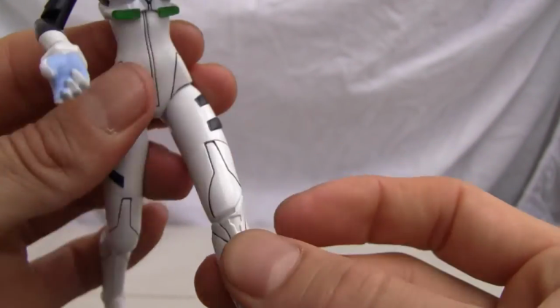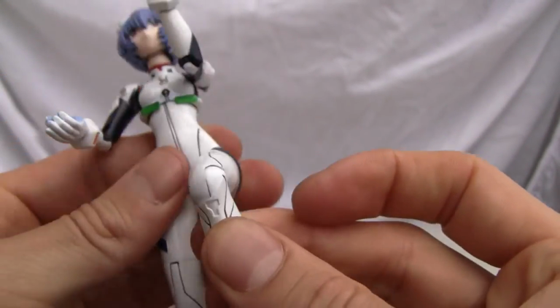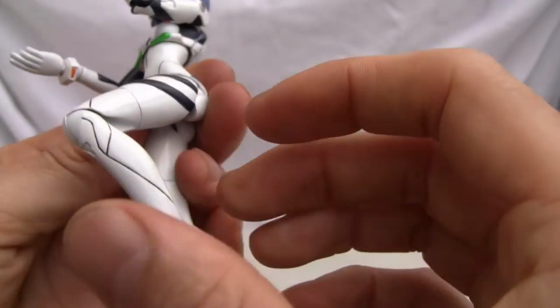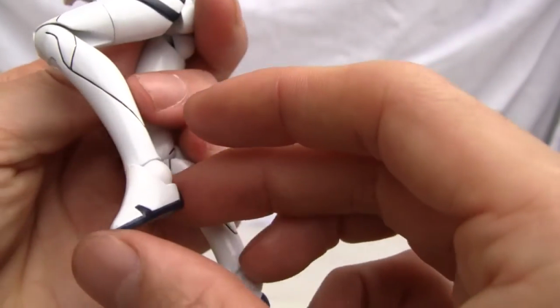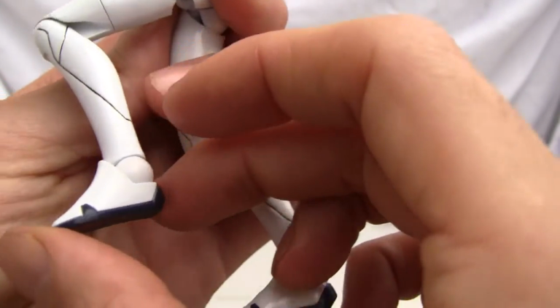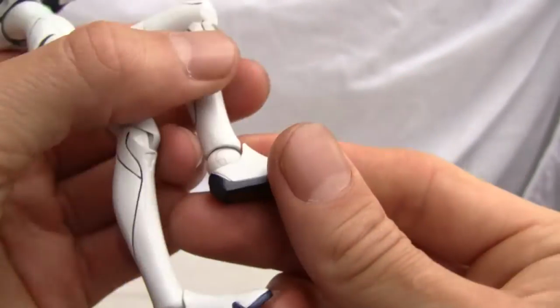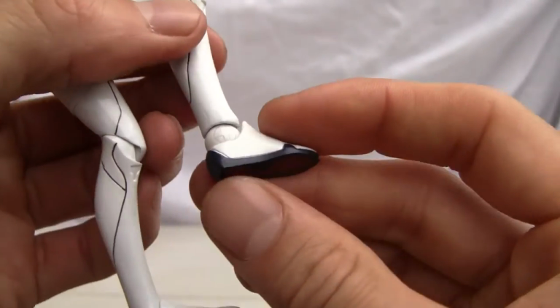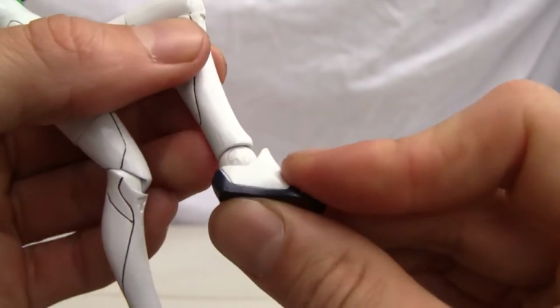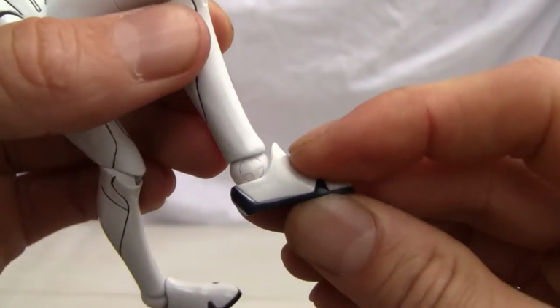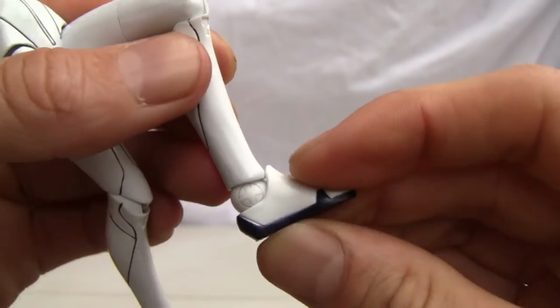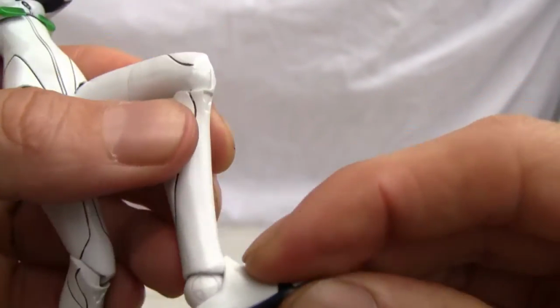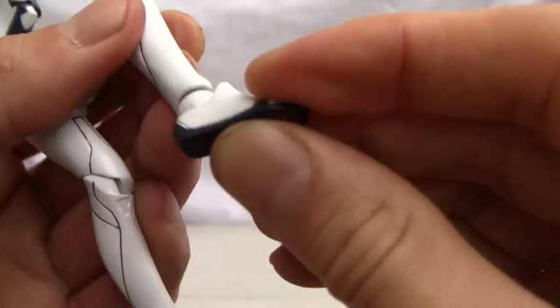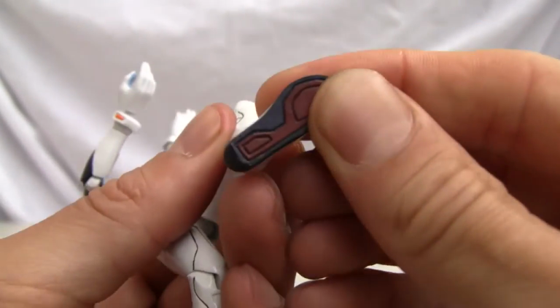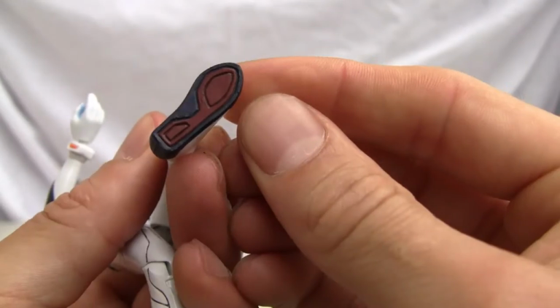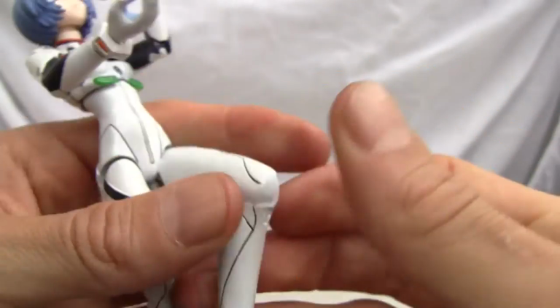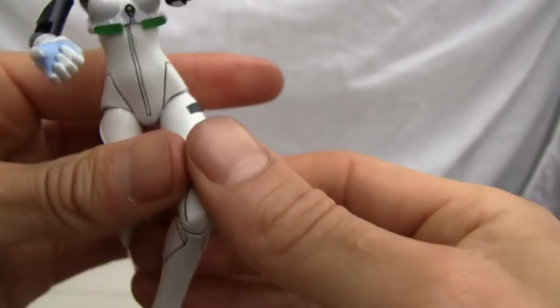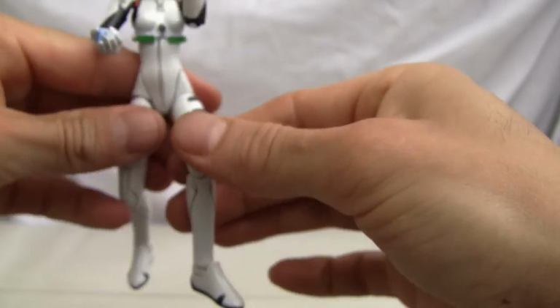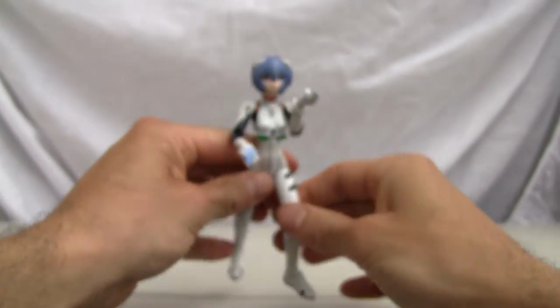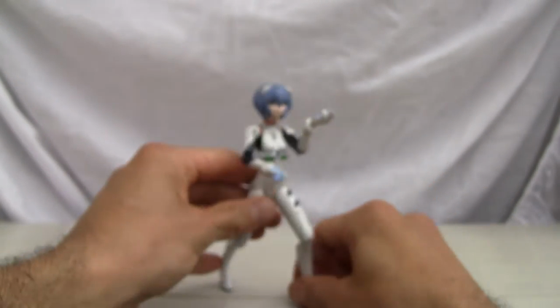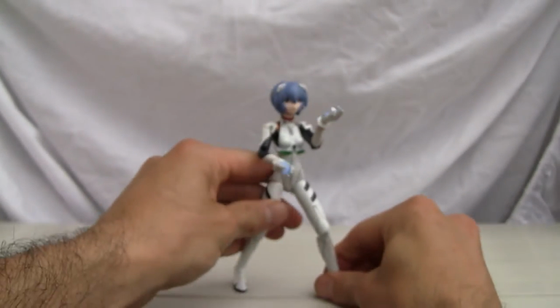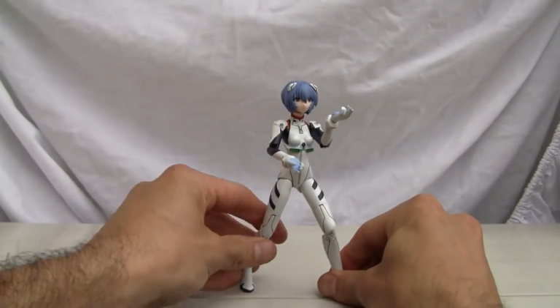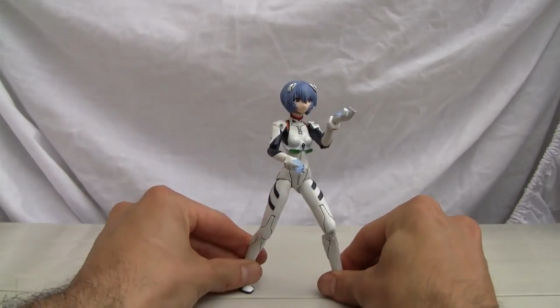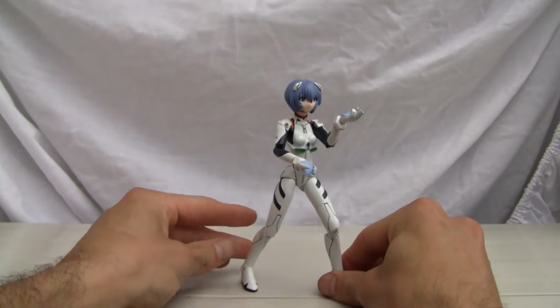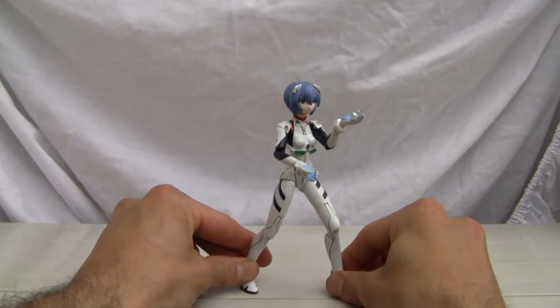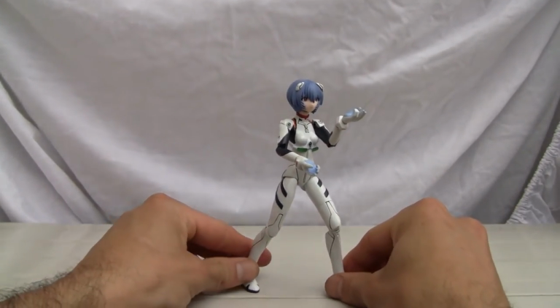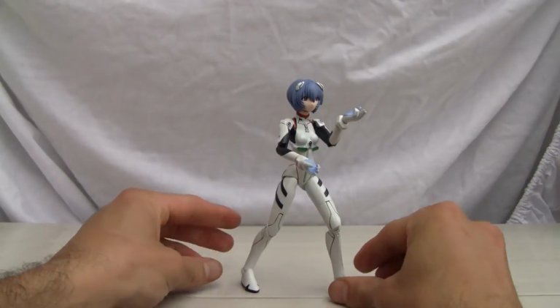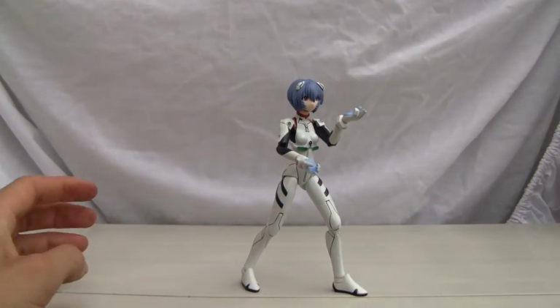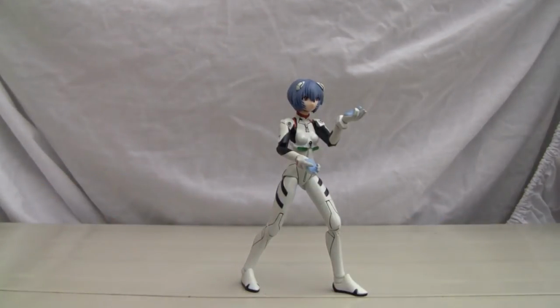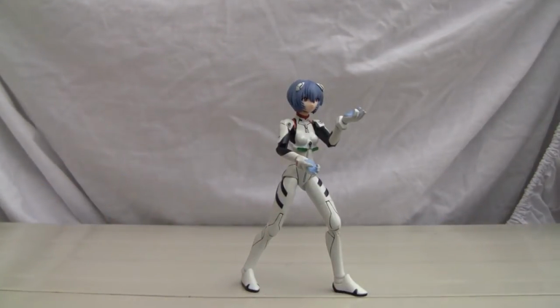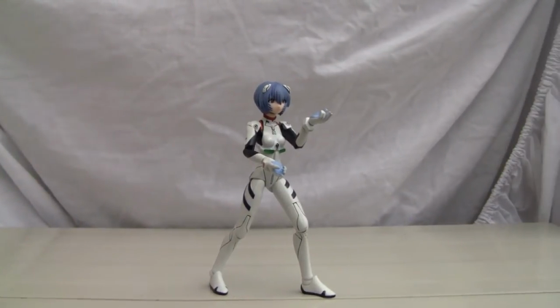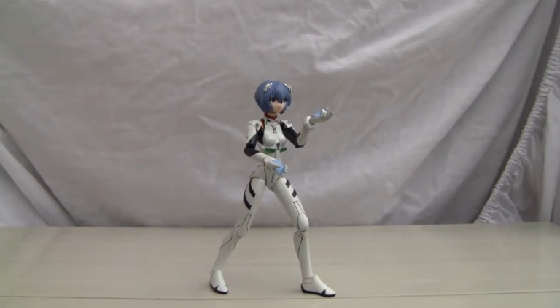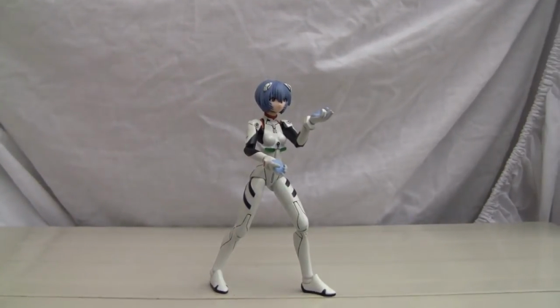Single knee joint — not a big fan of that. No Revoltec joint on the ankle. And there's a little boot imprint detail. You can still get her into pretty good poses. That's a good pose for her right there.